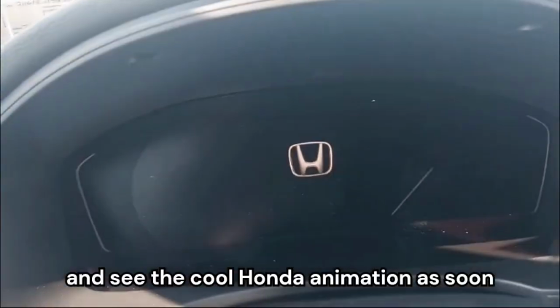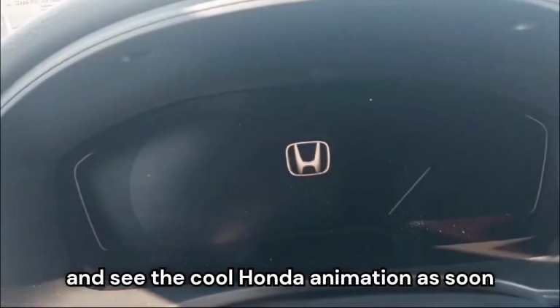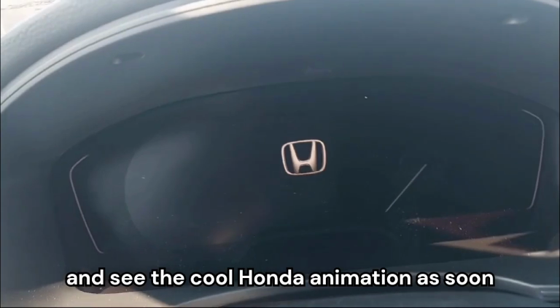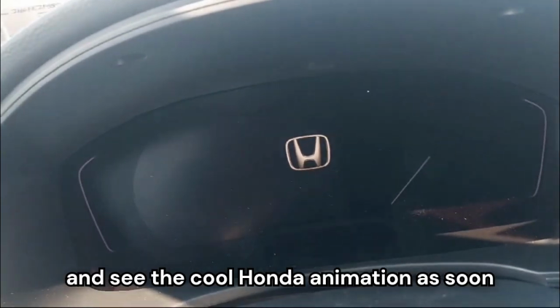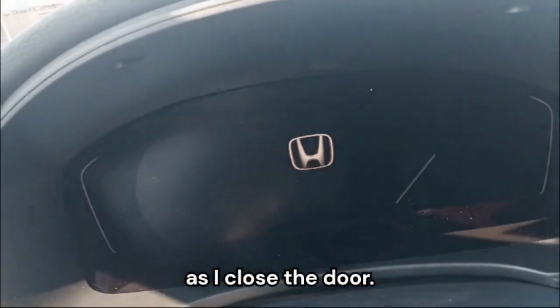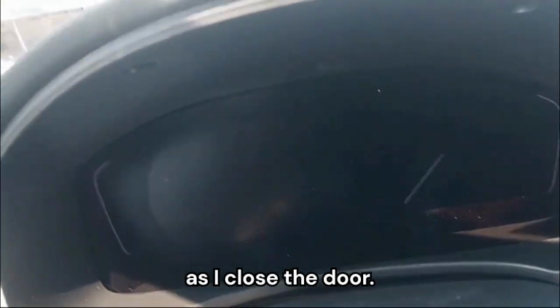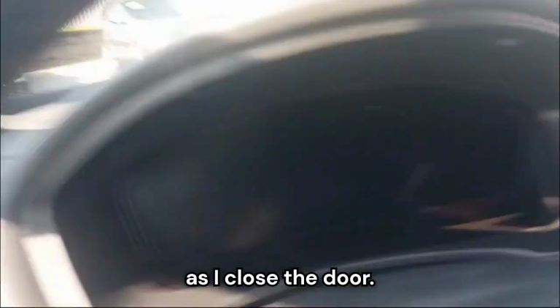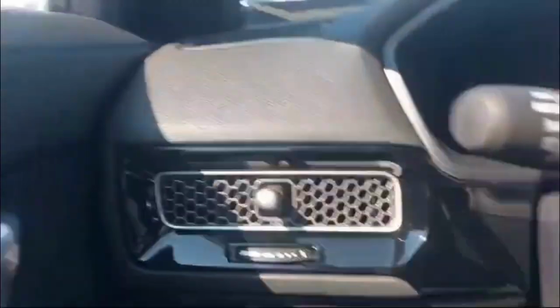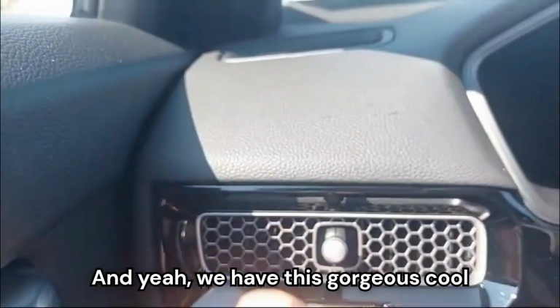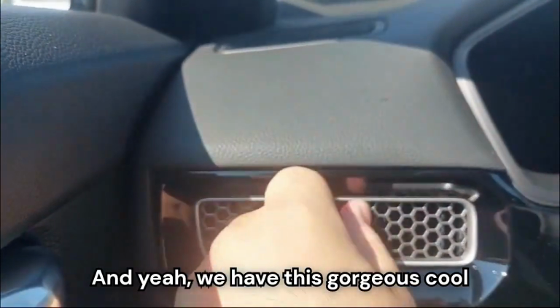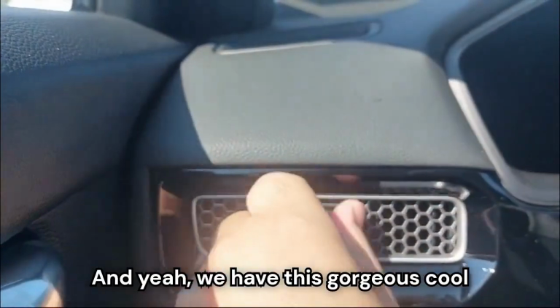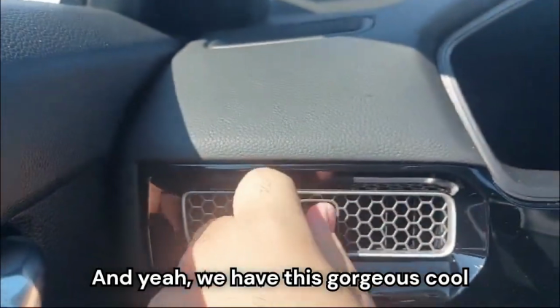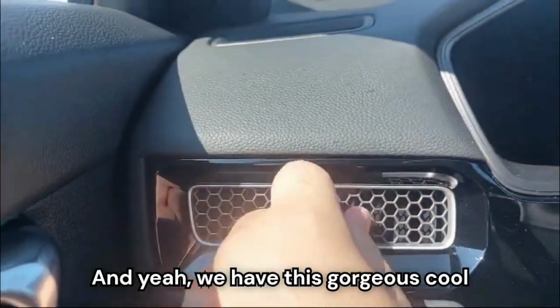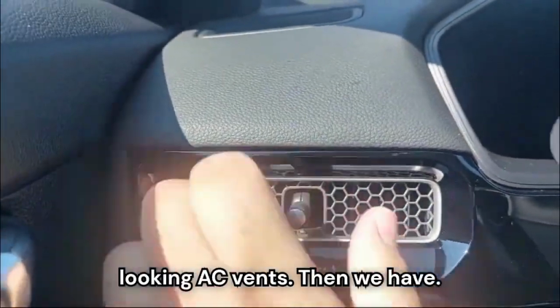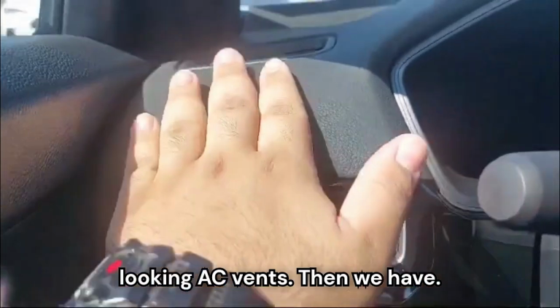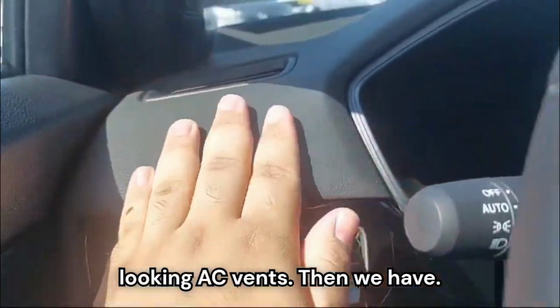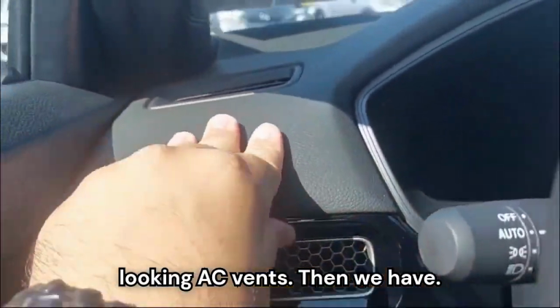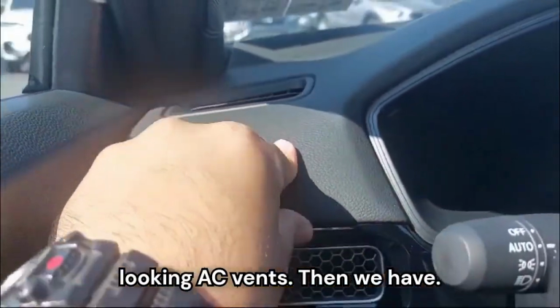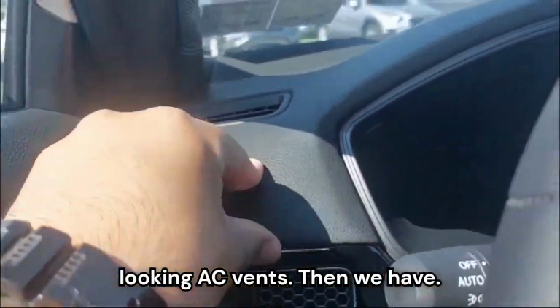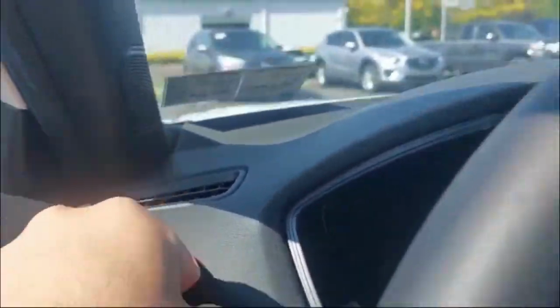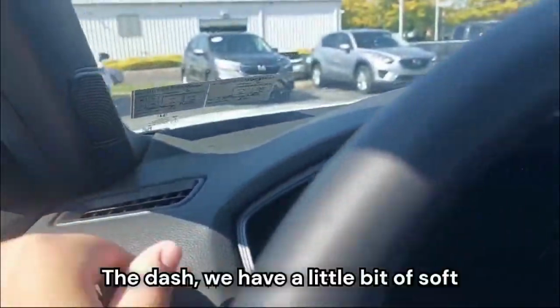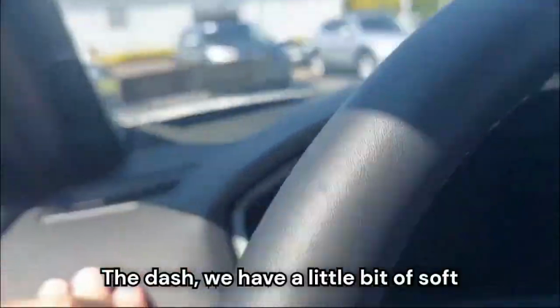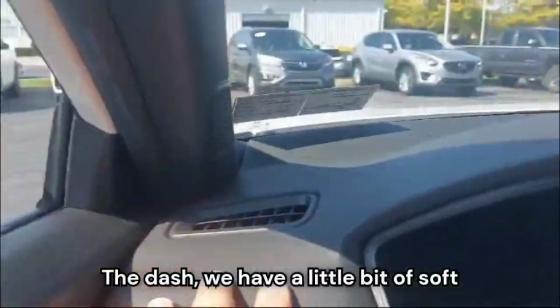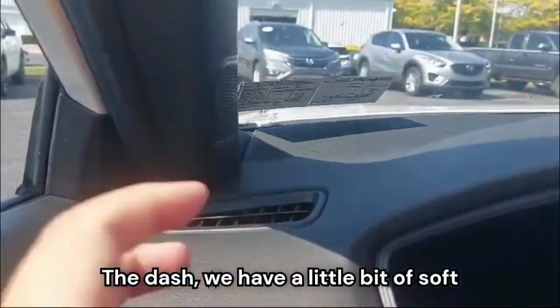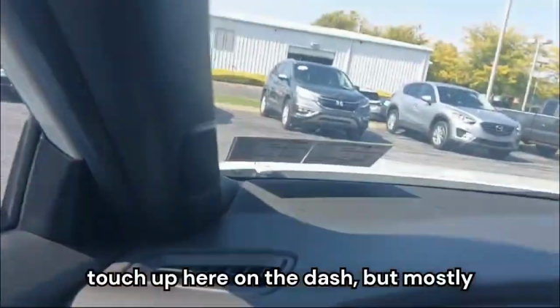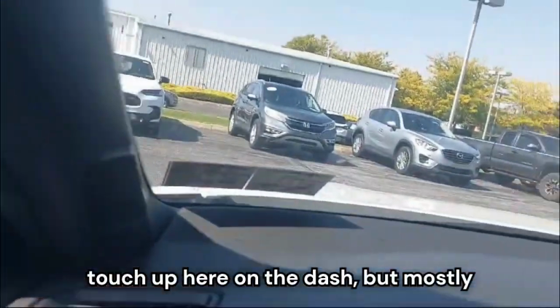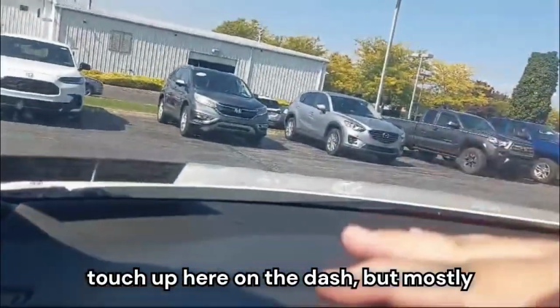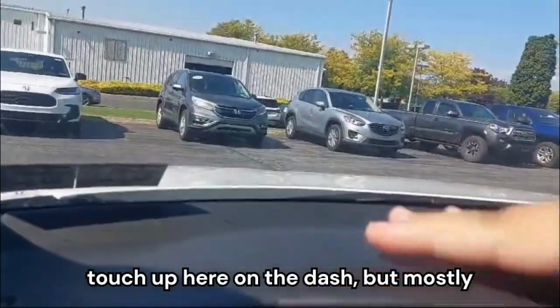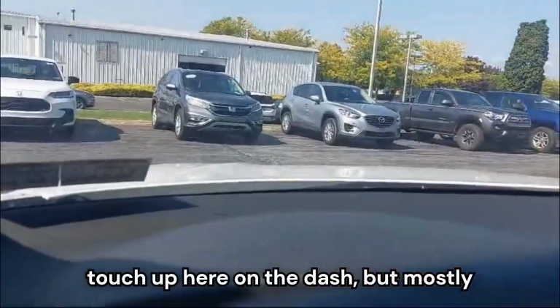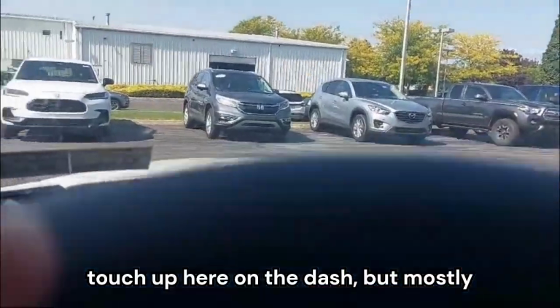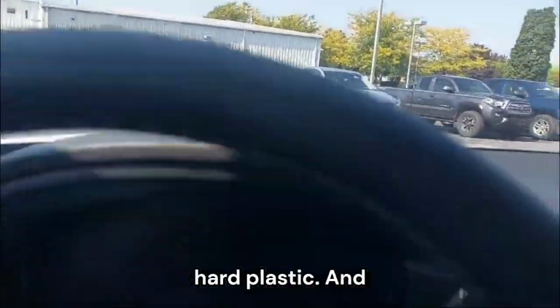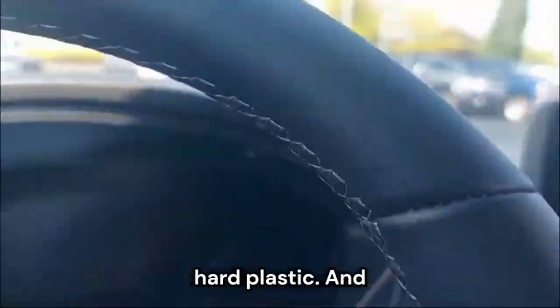You can see the cool Honda animation as soon as I close the door. We have these gorgeous cool-looking AC vents. Then we have the dash with a little bit of soft touch up top, but mostly hard plastic.